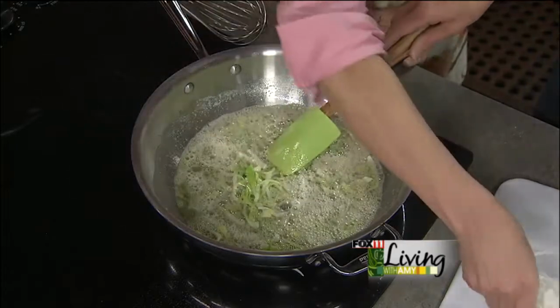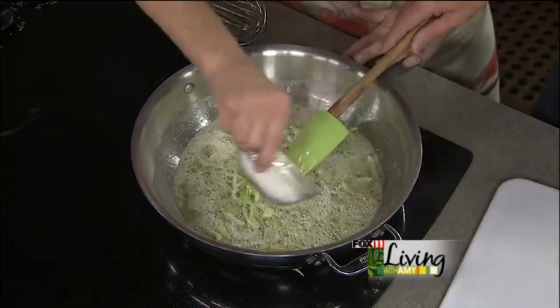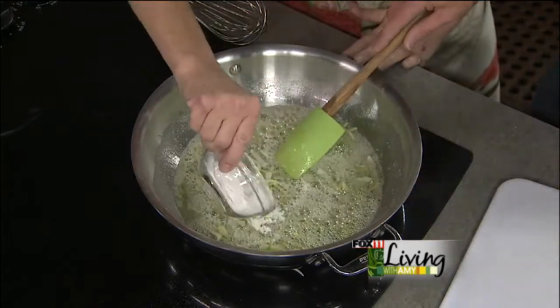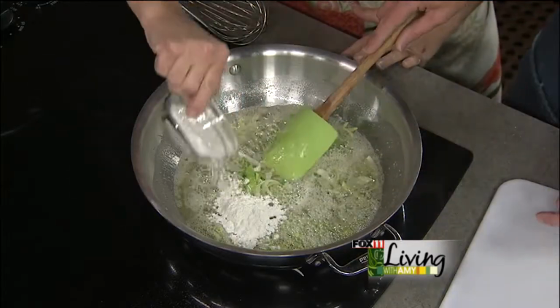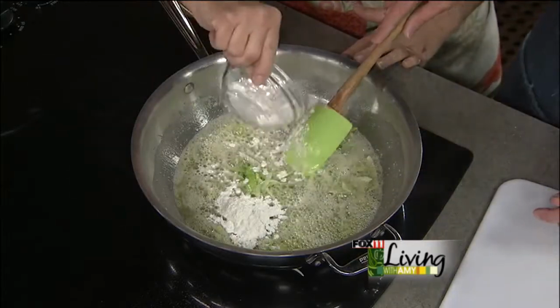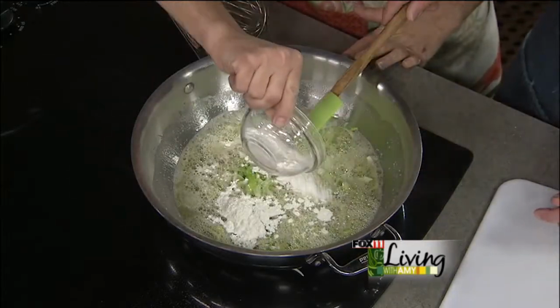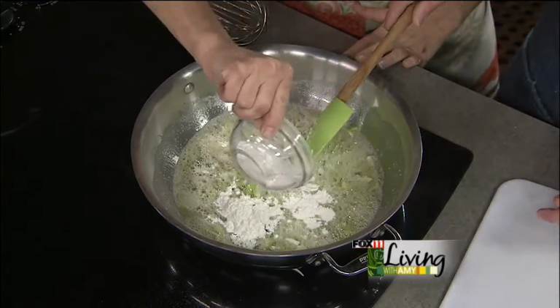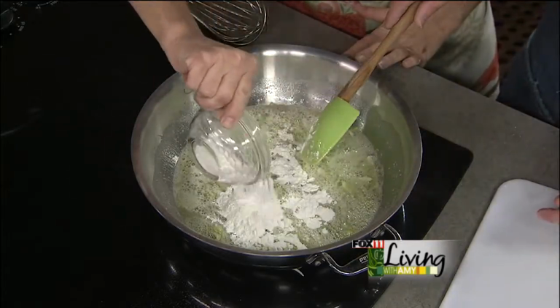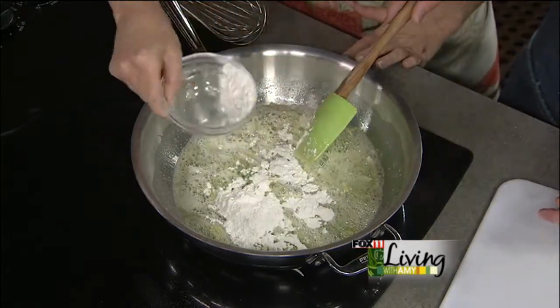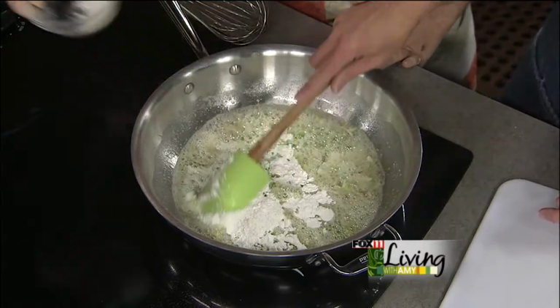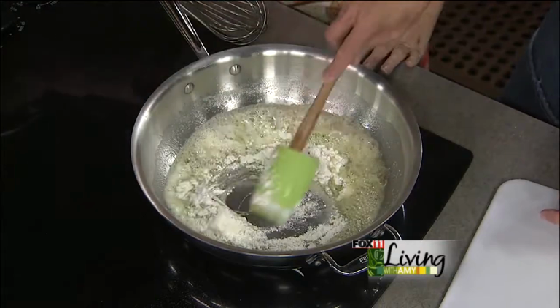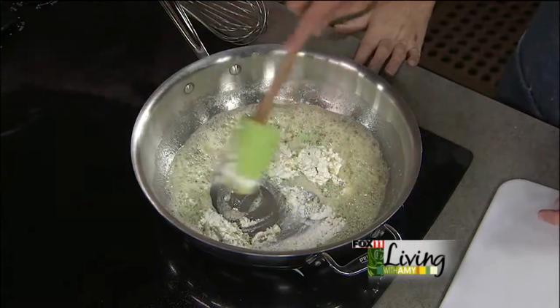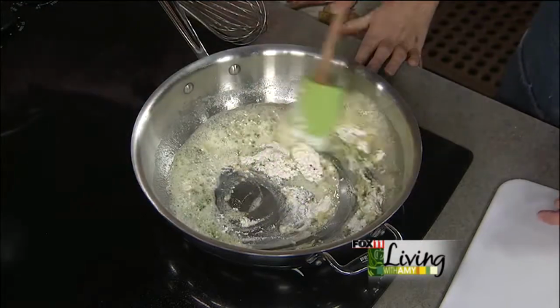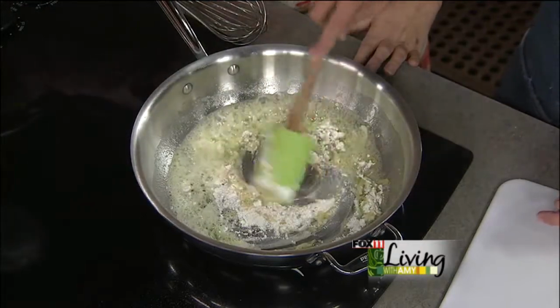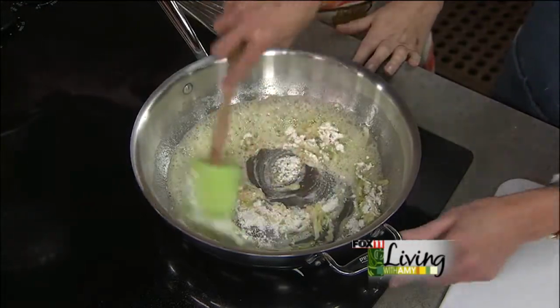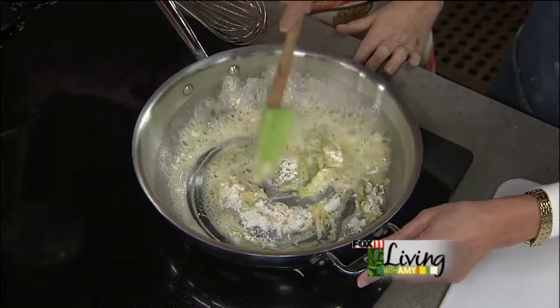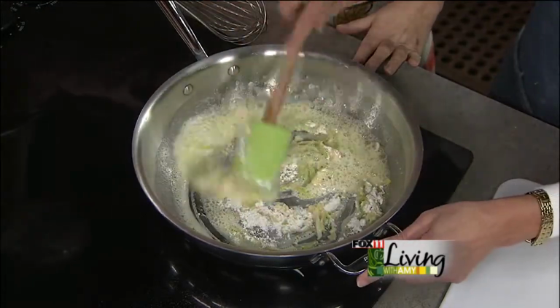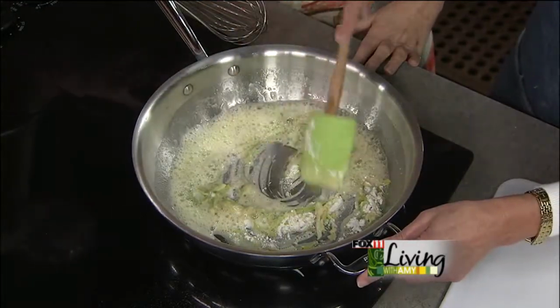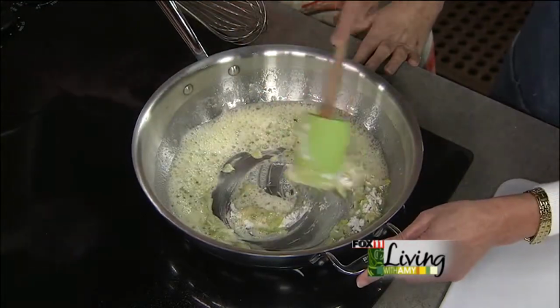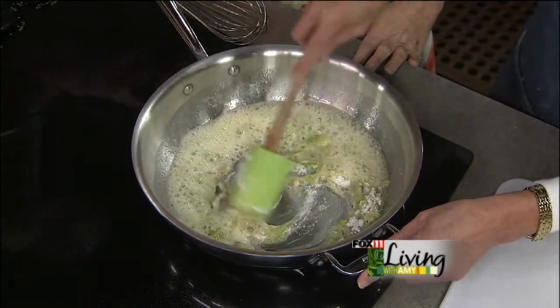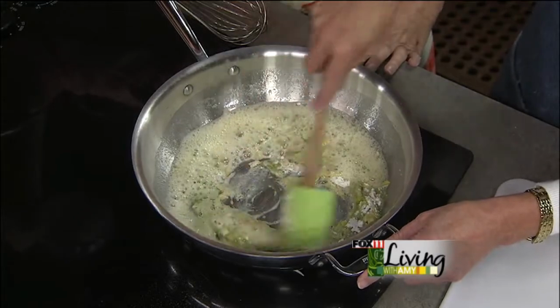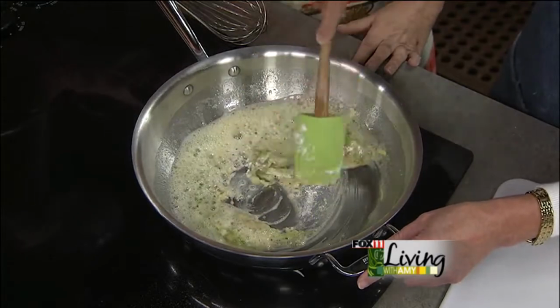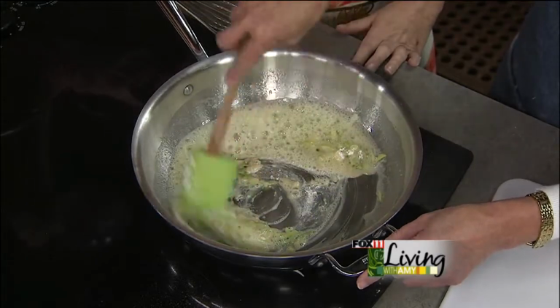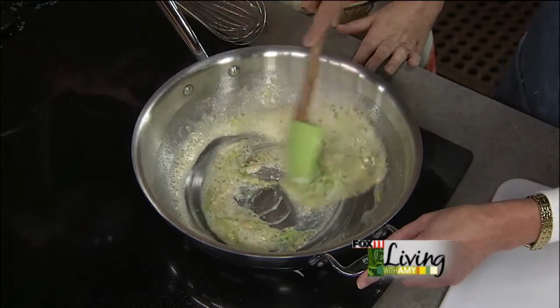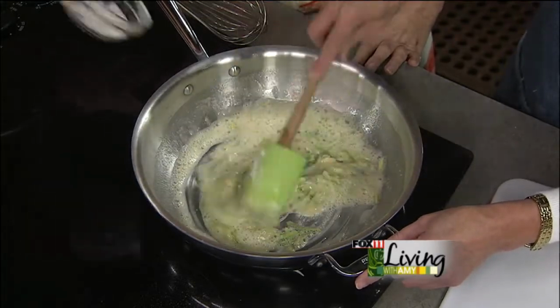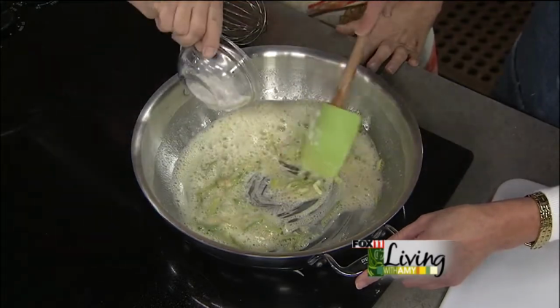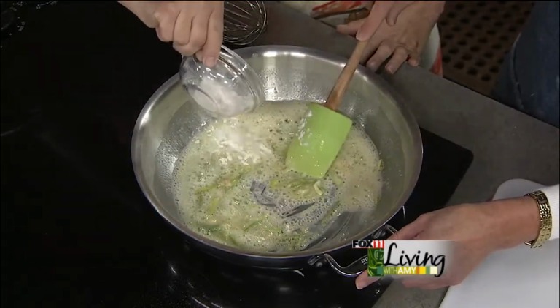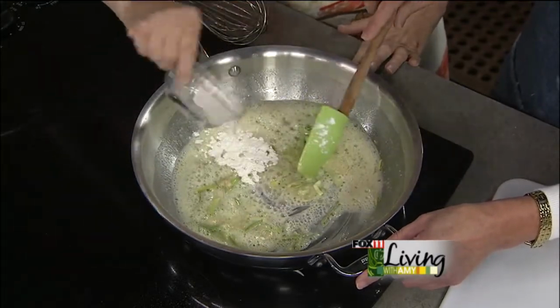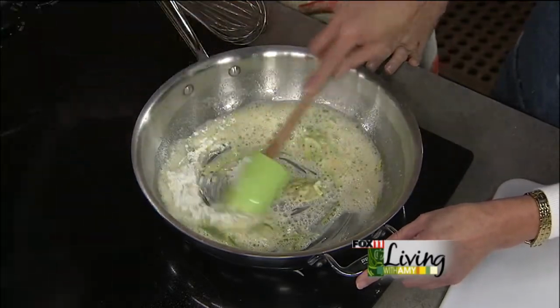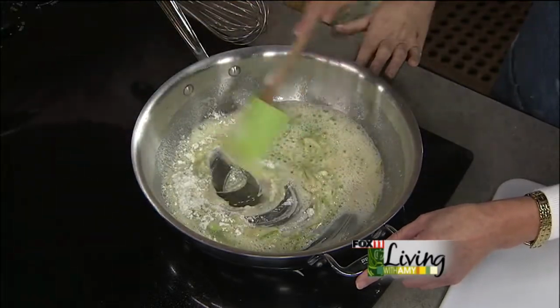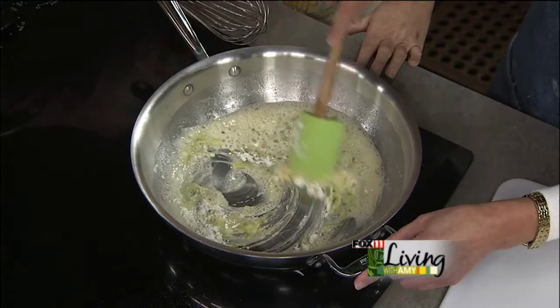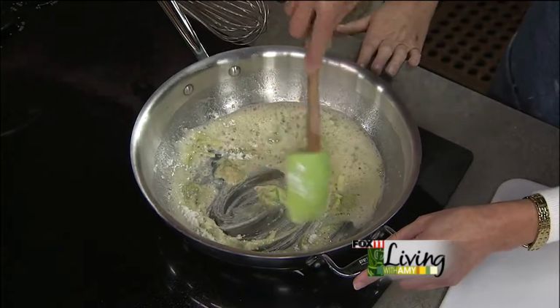We'll reserve a little flour so it's not too flowery, and then we're going to mix this and get it smooth and bubbly. You can add a little bit of pepper at this point if you want.